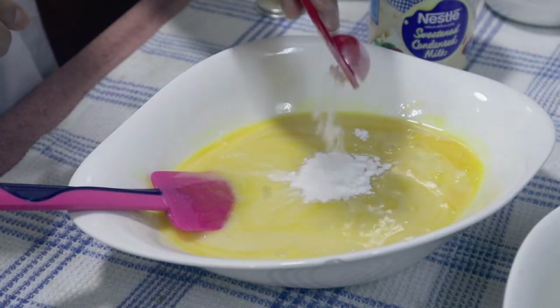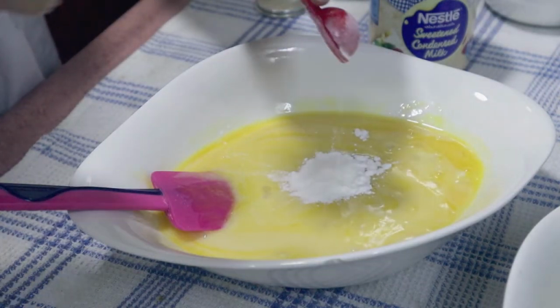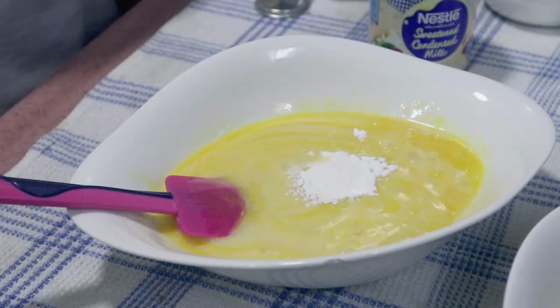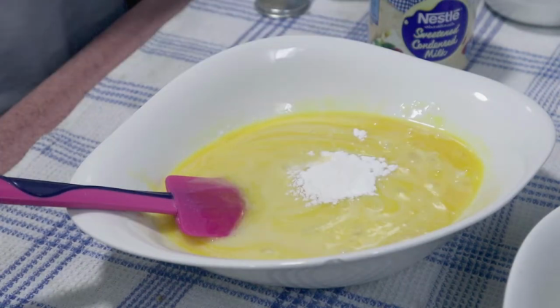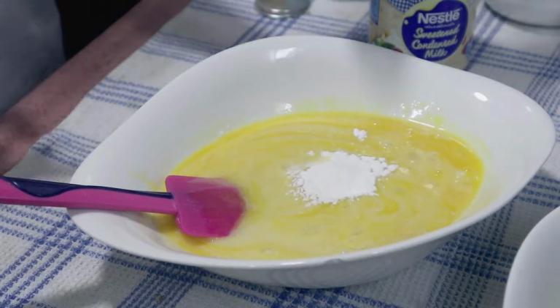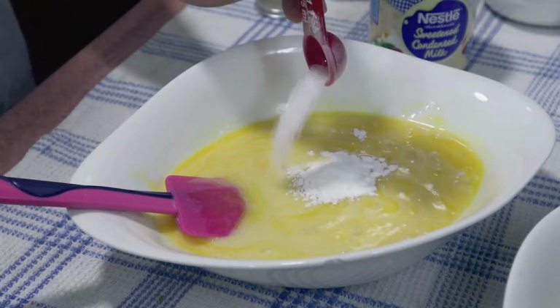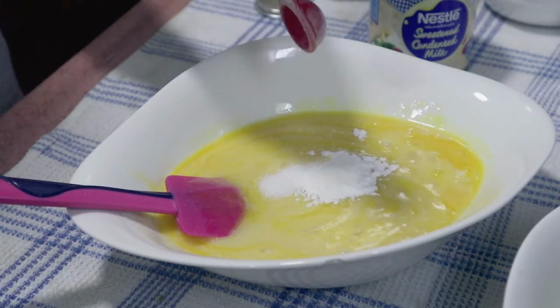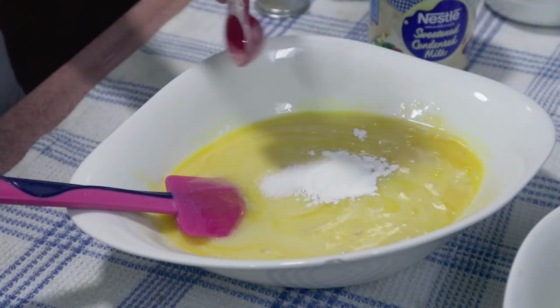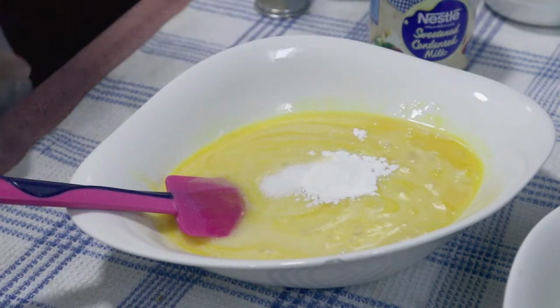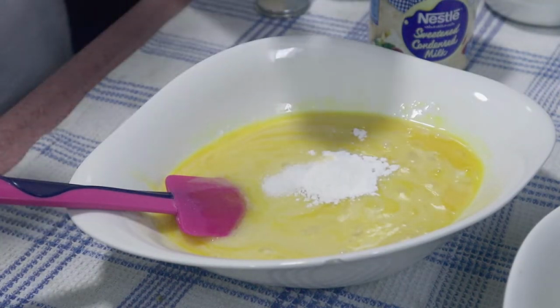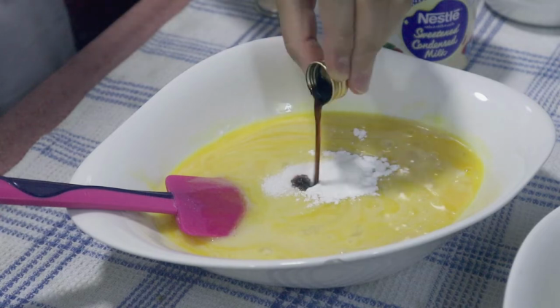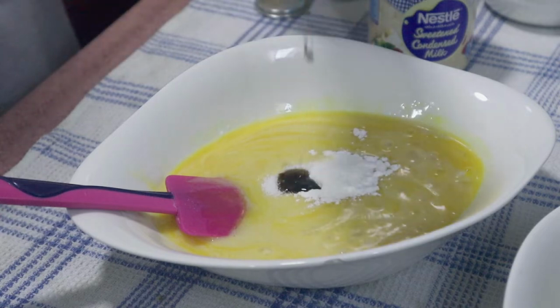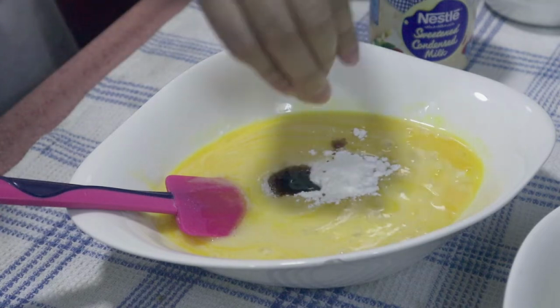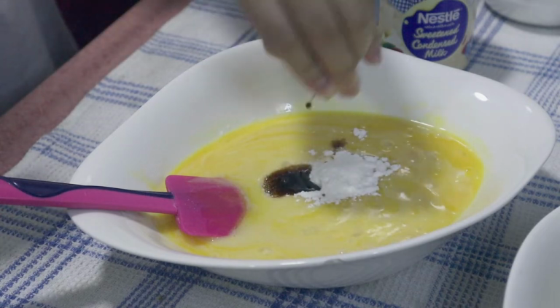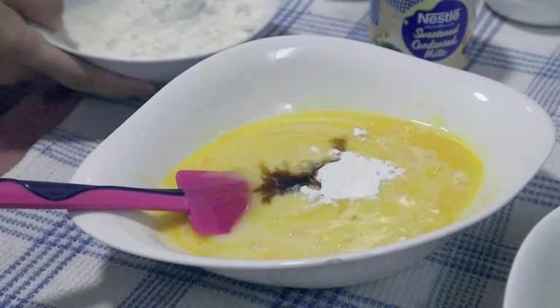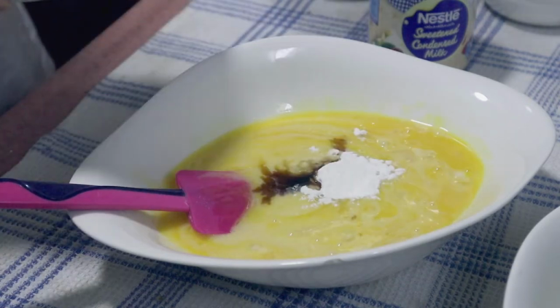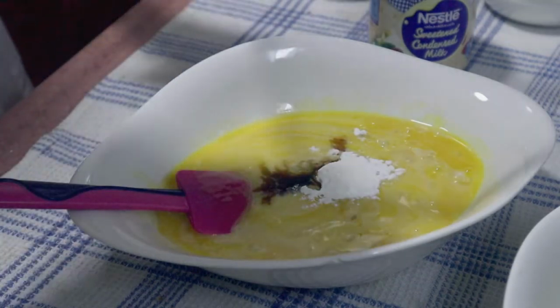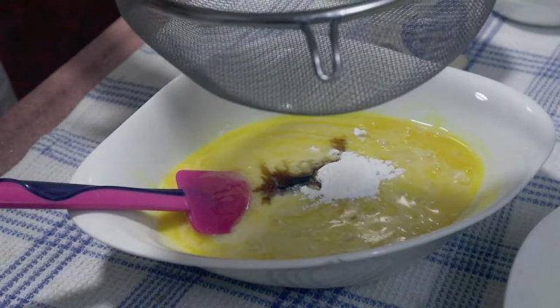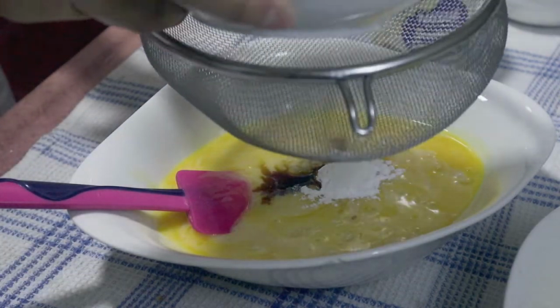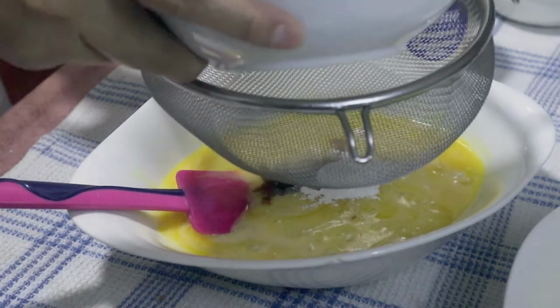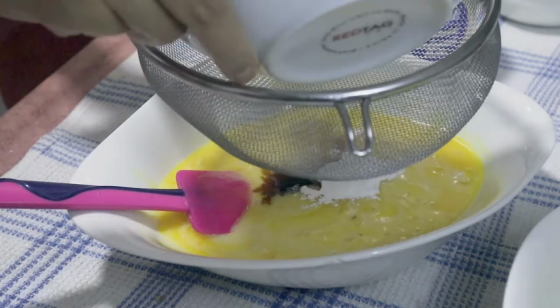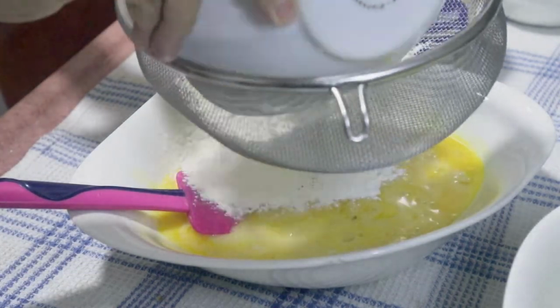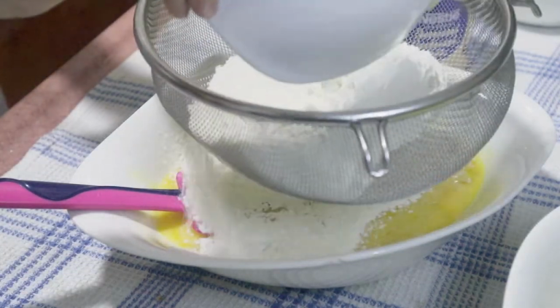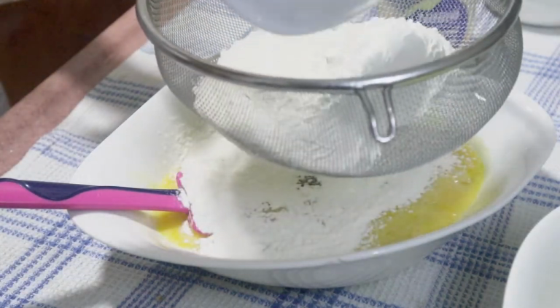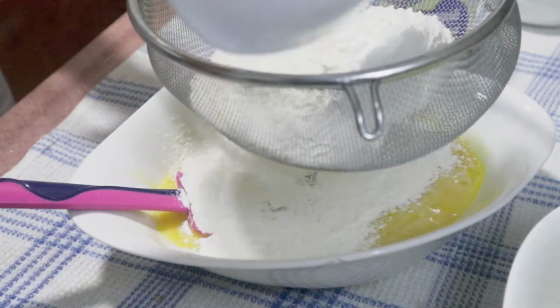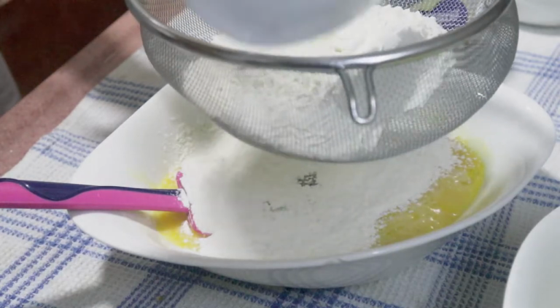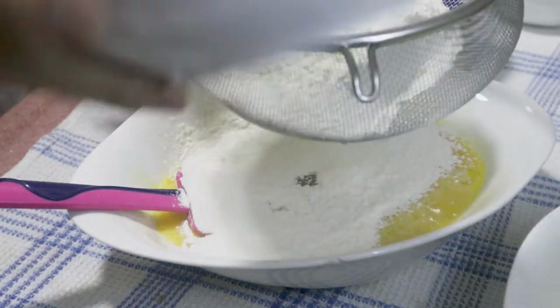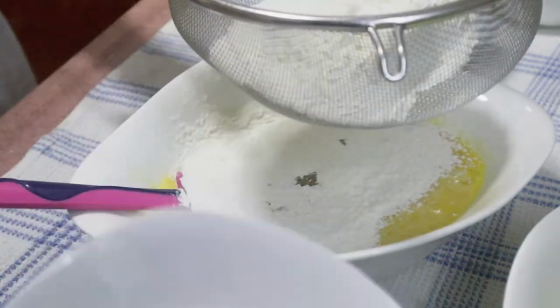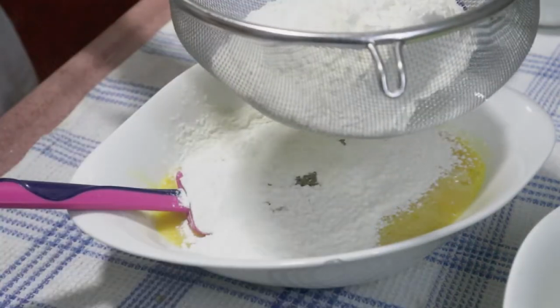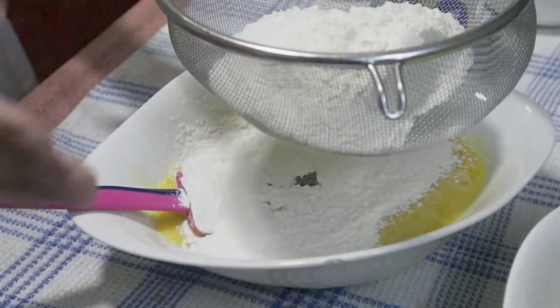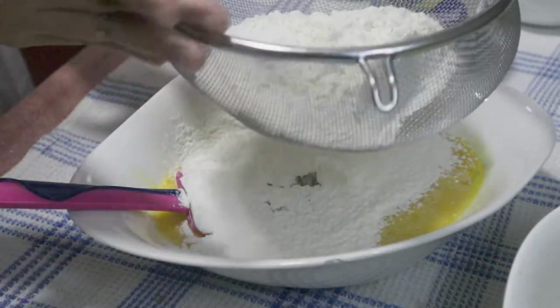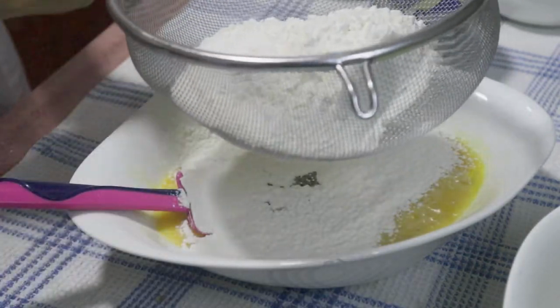I'm adding one teaspoon of baking powder, one half teaspoon of salt, one teaspoon of vanilla extract, and one and one-fourth cups of sifted flour.